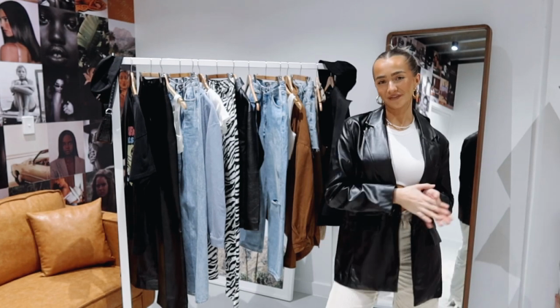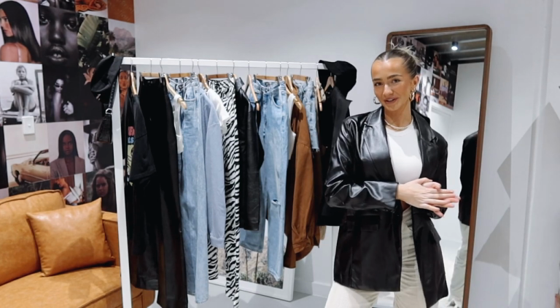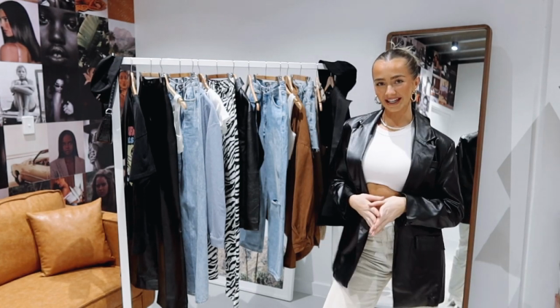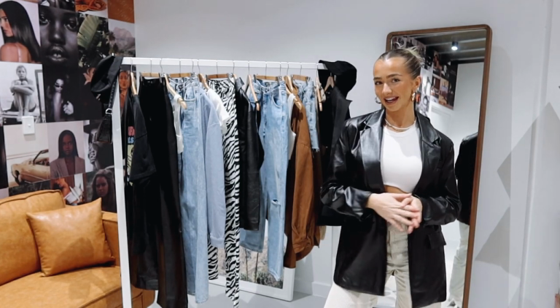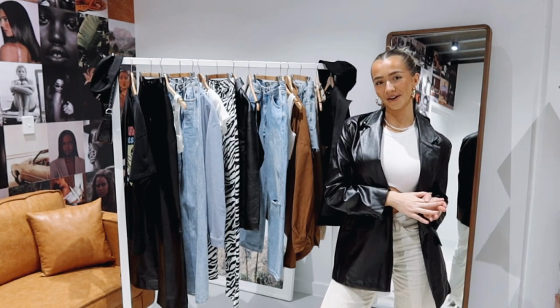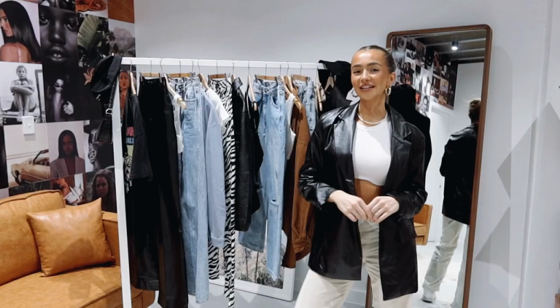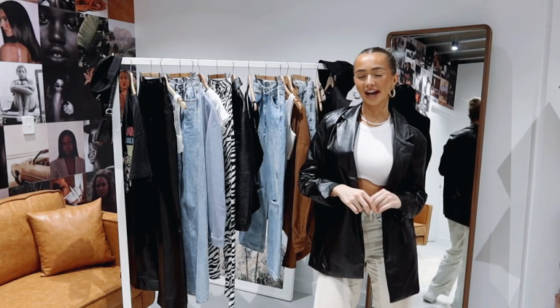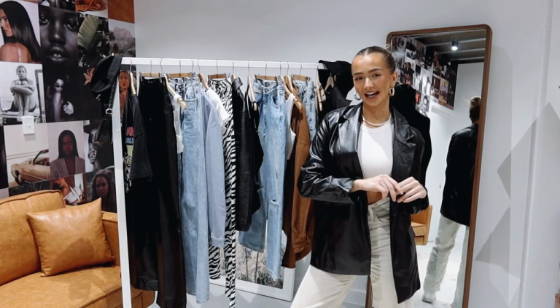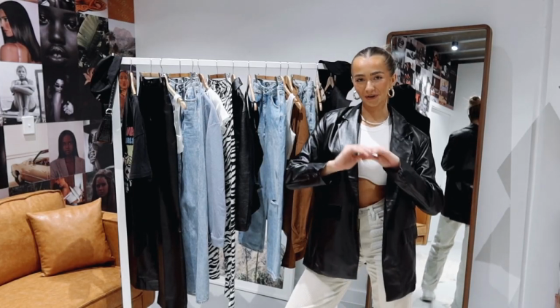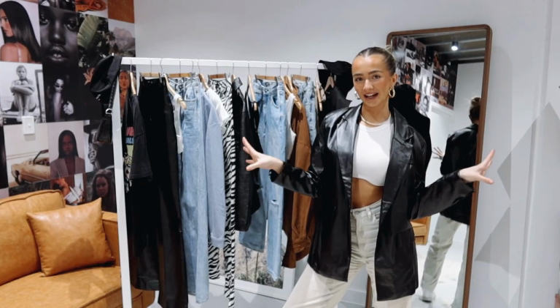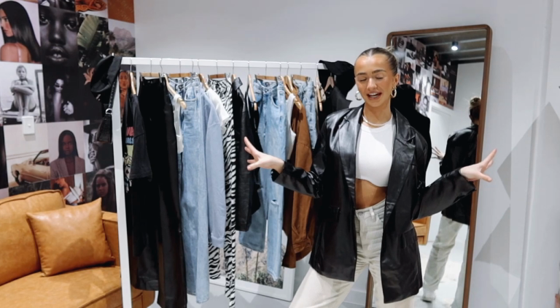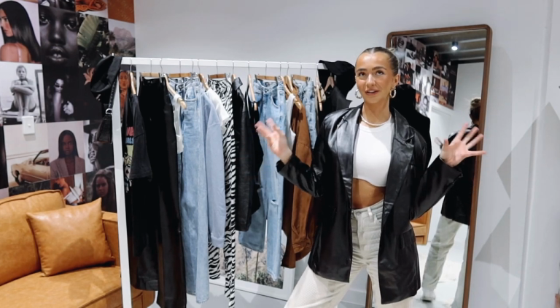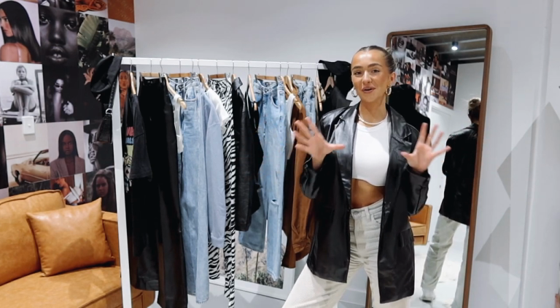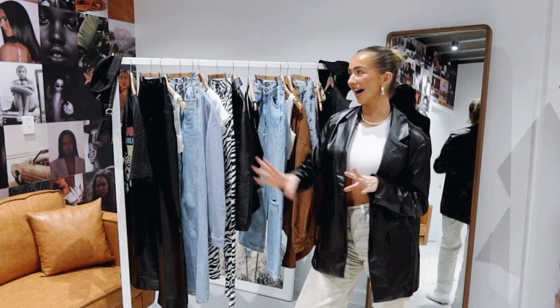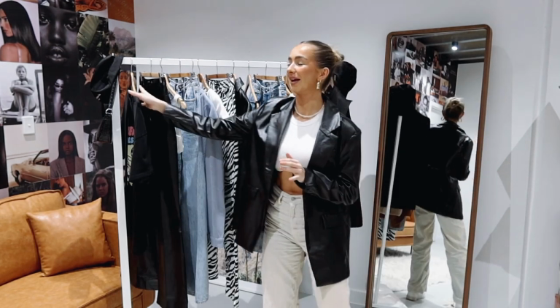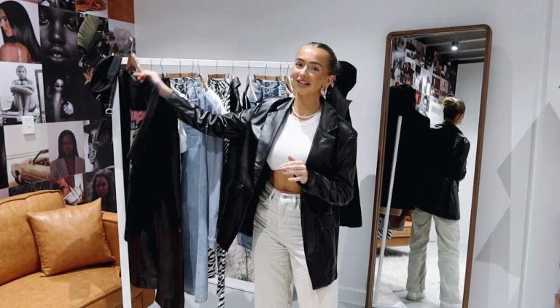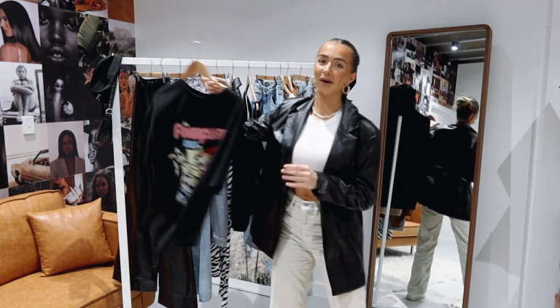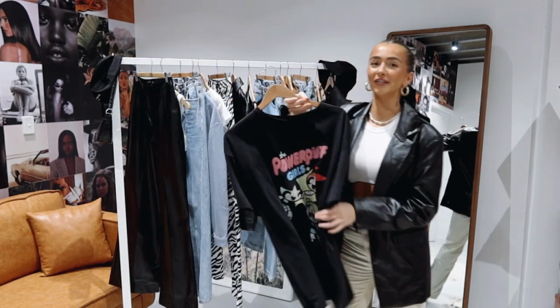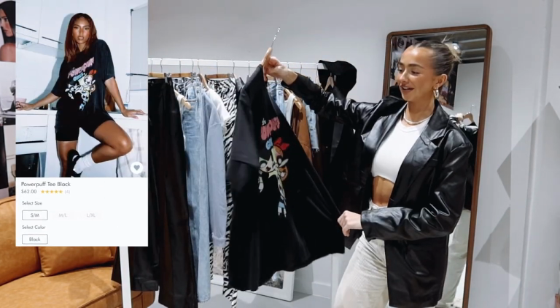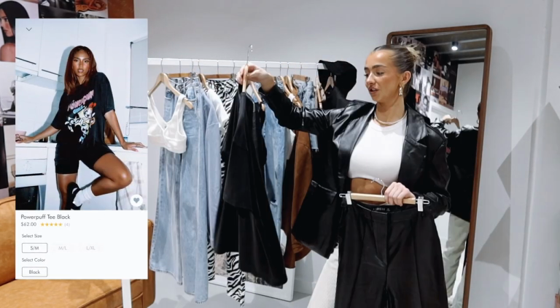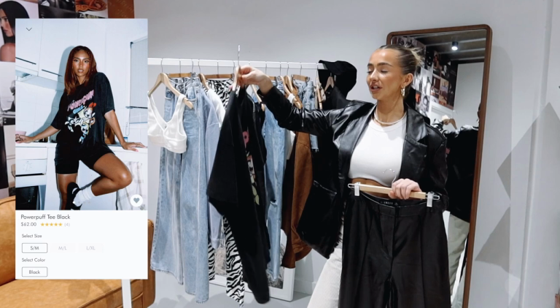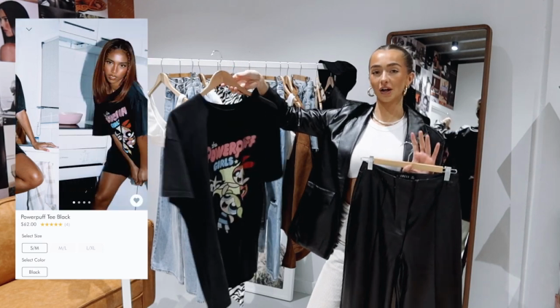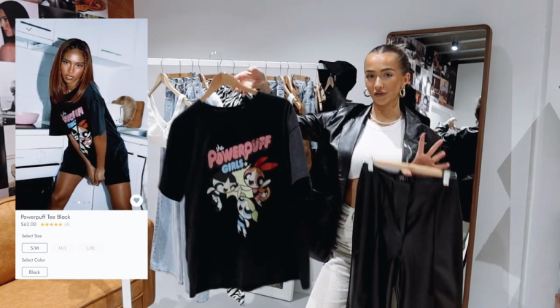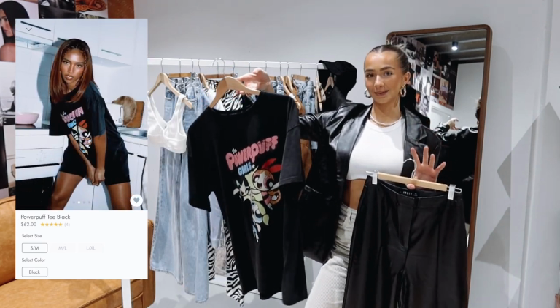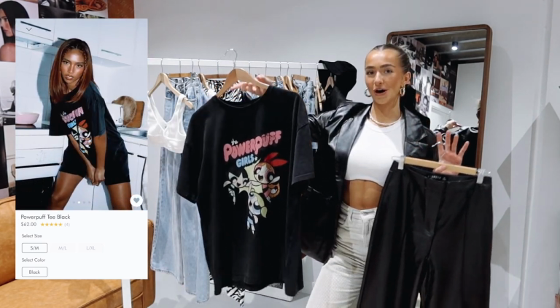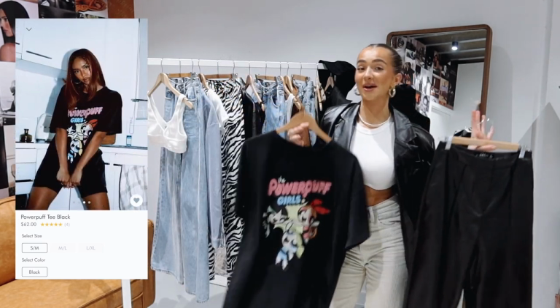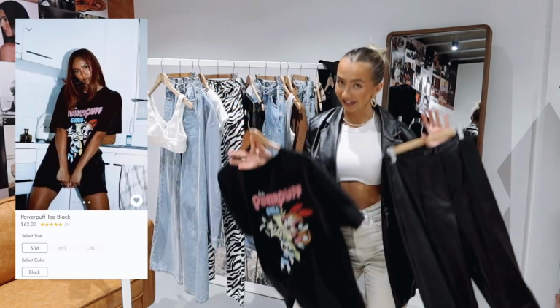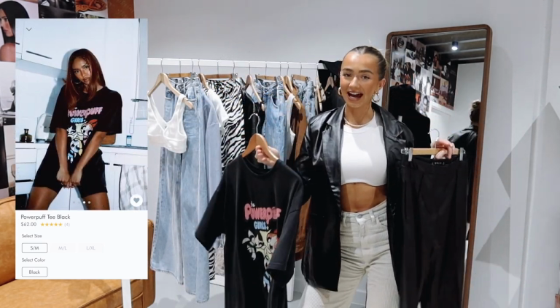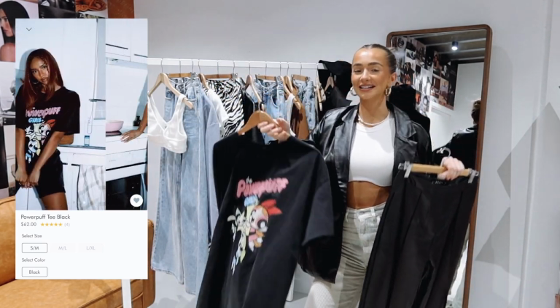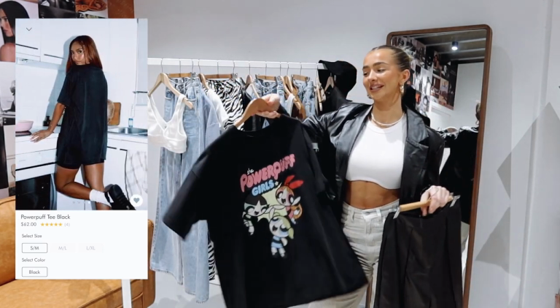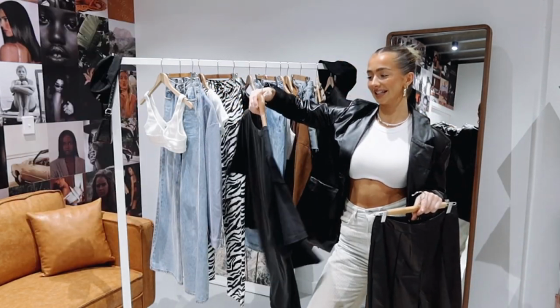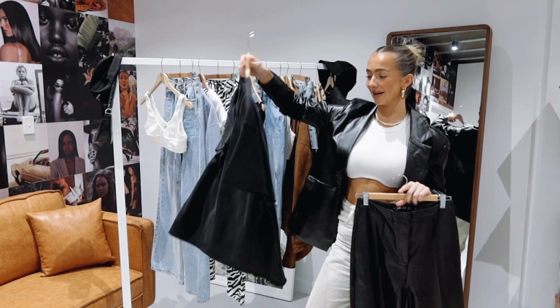So without further ado, let's get into today's video. The first outfit I have to show you guys is an all-black fit, which I know a lot of you will love. So we have this Powerpuff graphic tee. This shirt actually does run quite oversized, but for more of a baggier fit, I did size up in this and get a size medium.